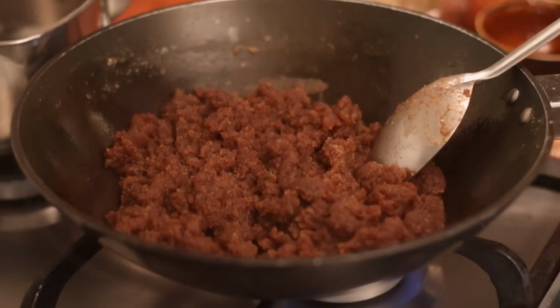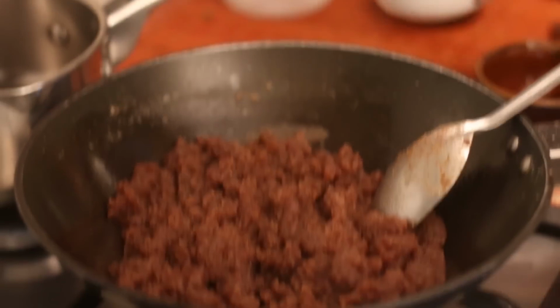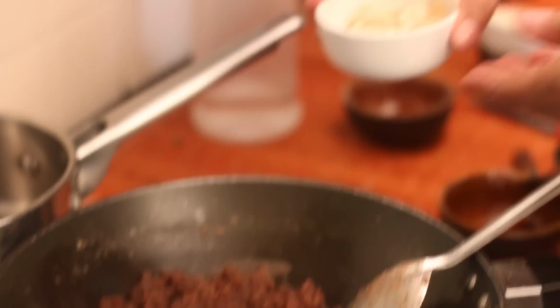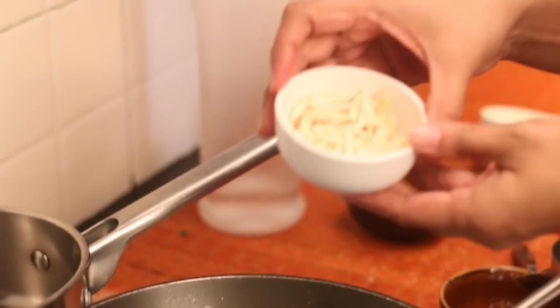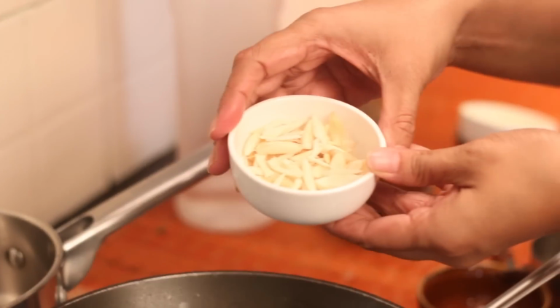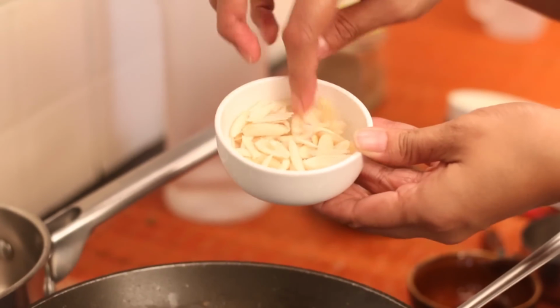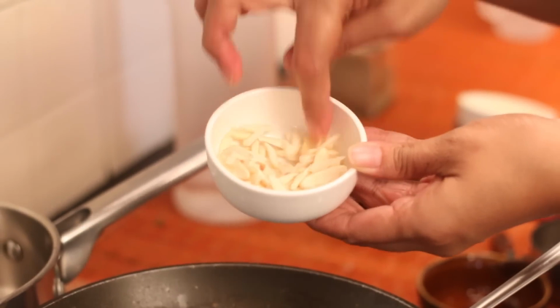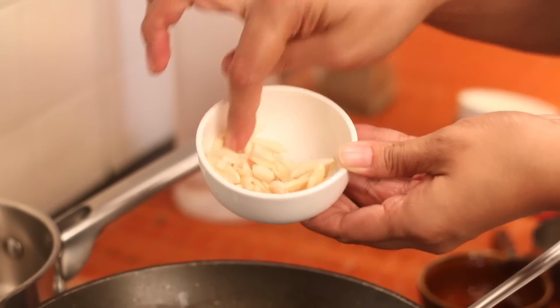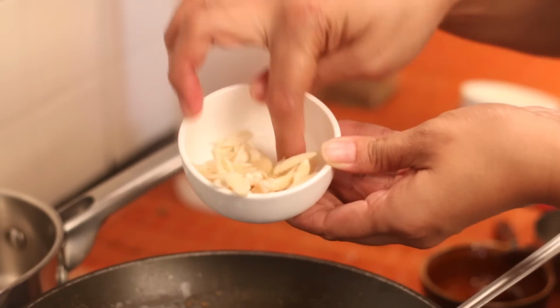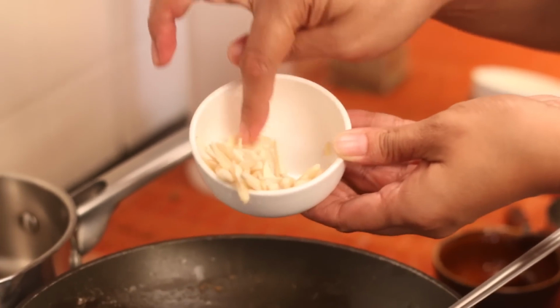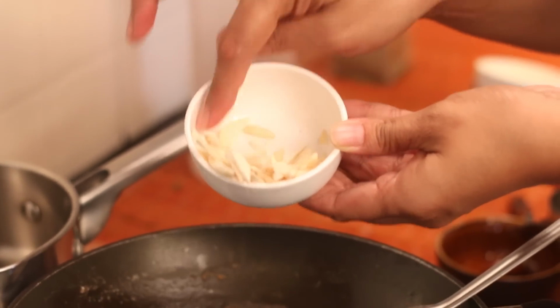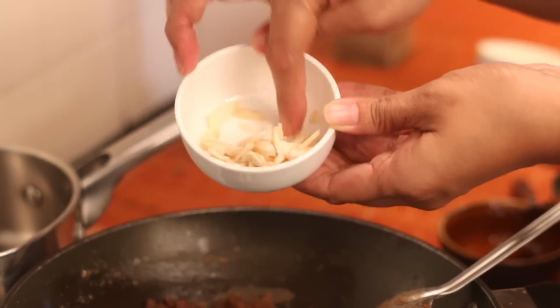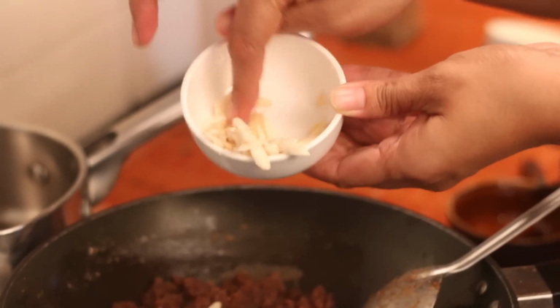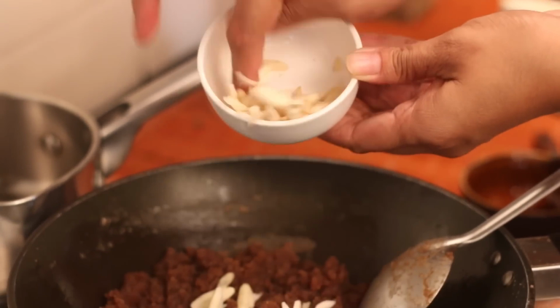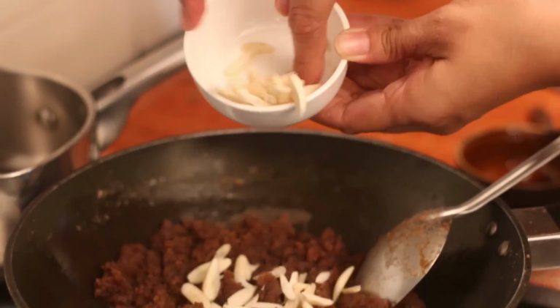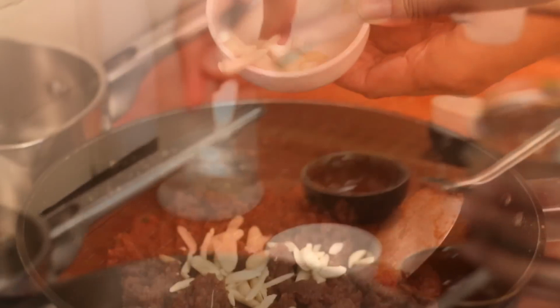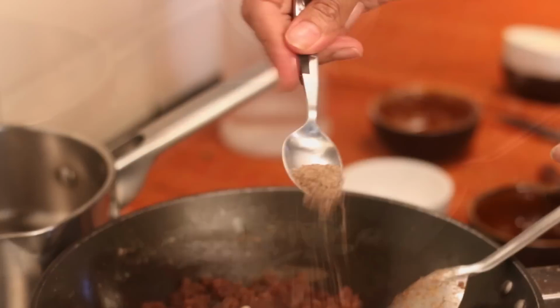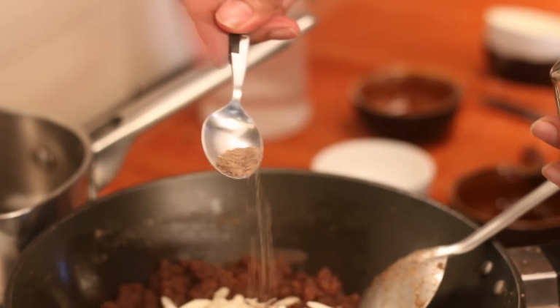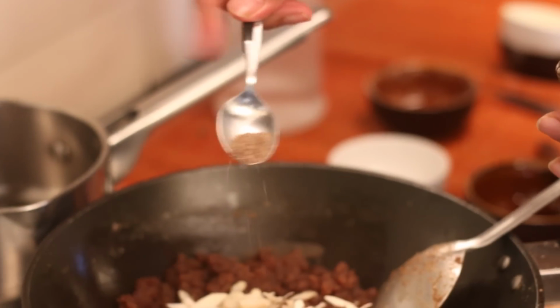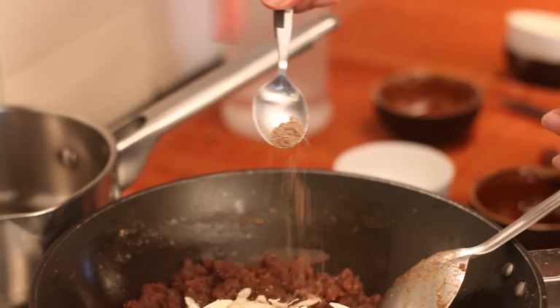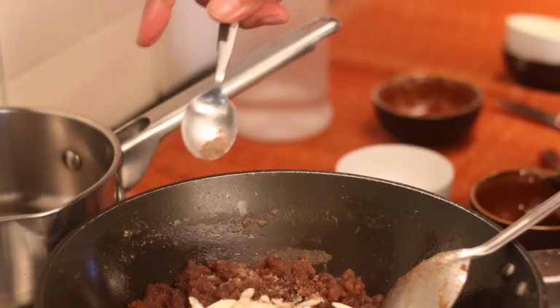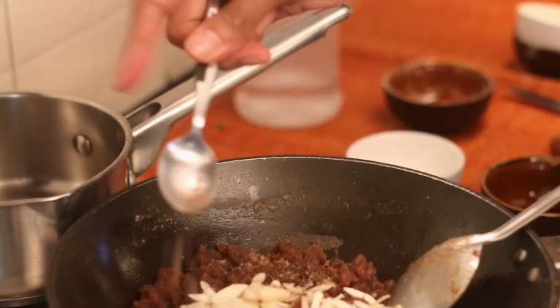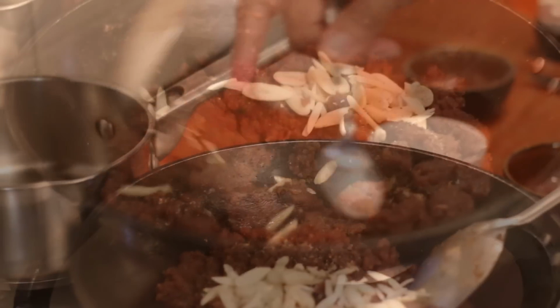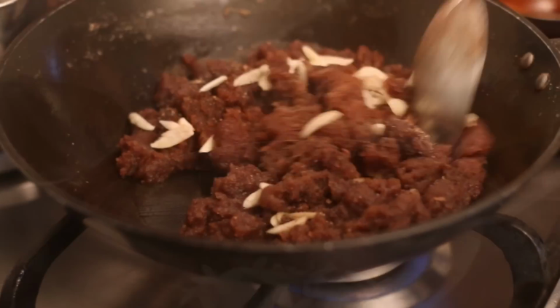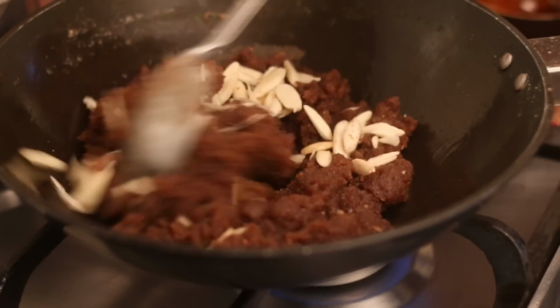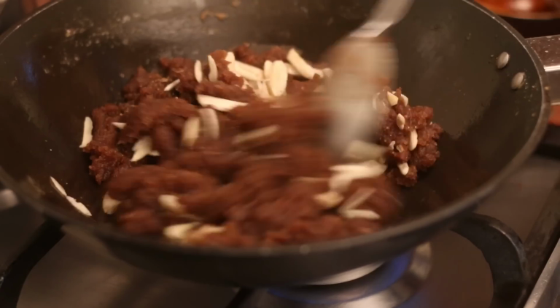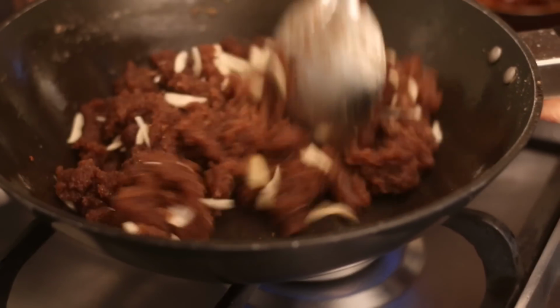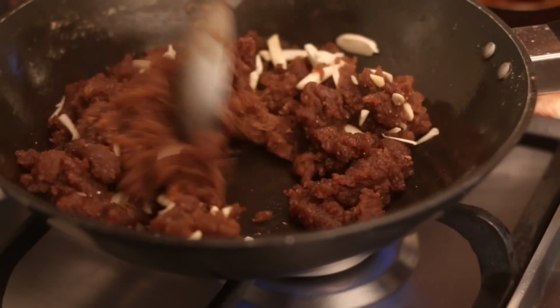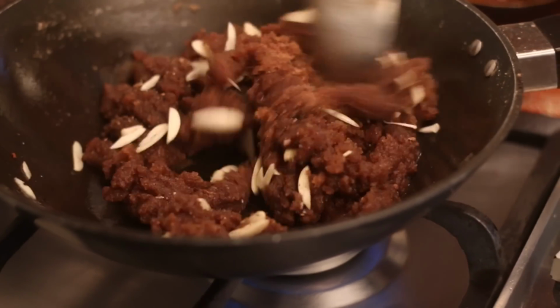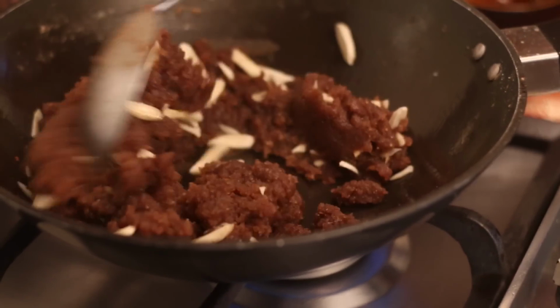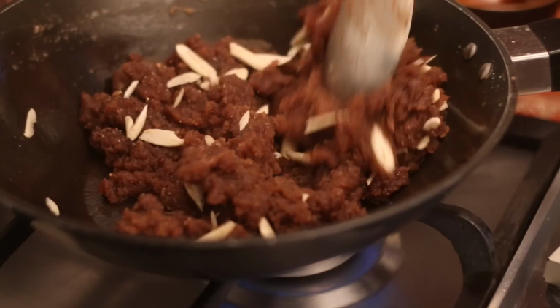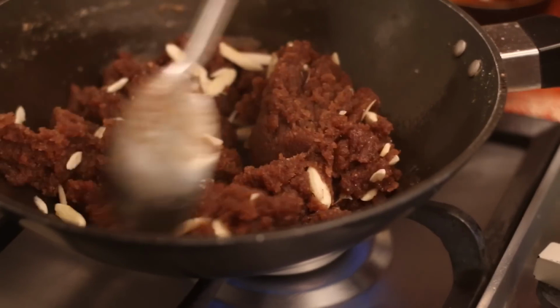Once the Halva is ready after 5 minutes of sautéing, add in ¼ cup of blanched almonds that are sliced and ½ teaspoon of cardamom powder. Stir the ragi wheat Halva for another couple of minutes until it is all combined.